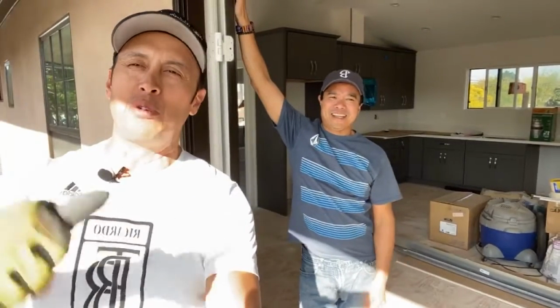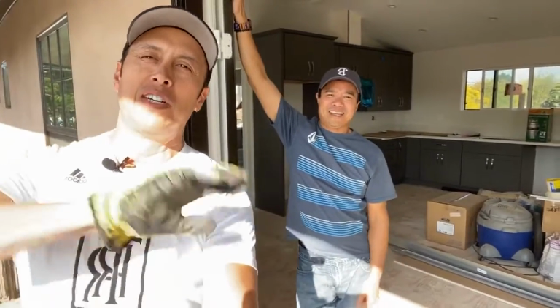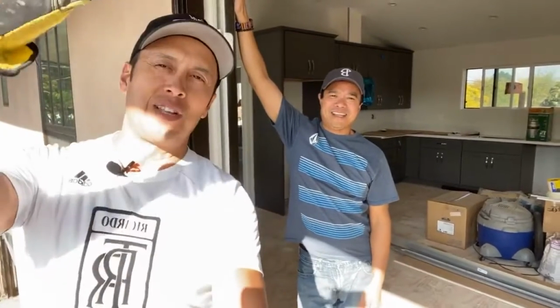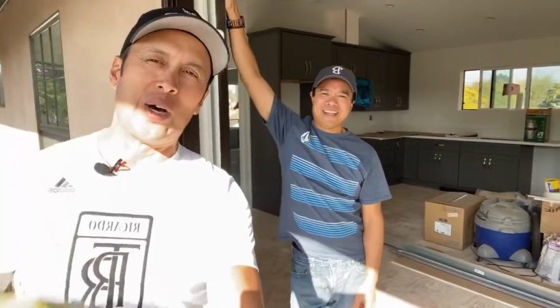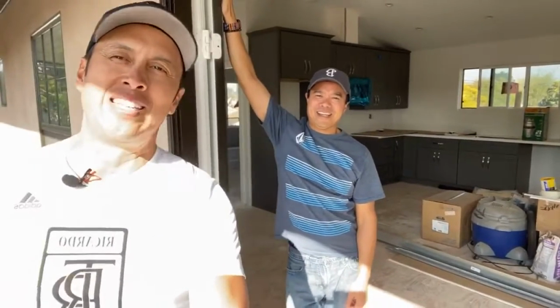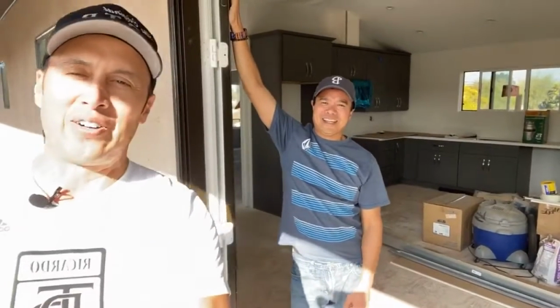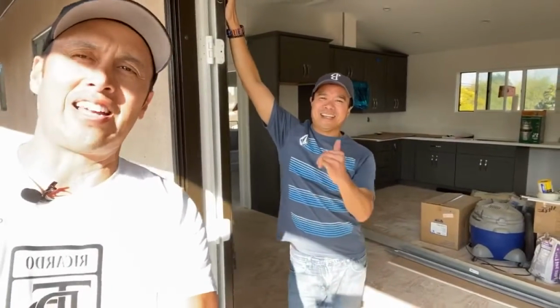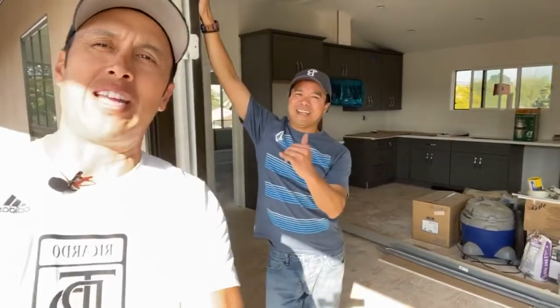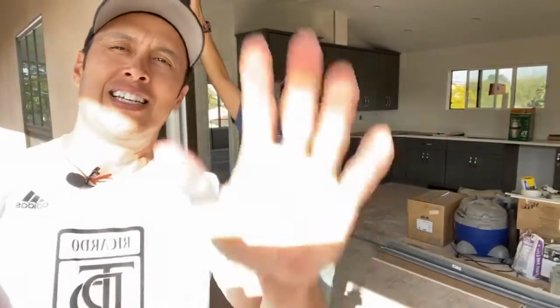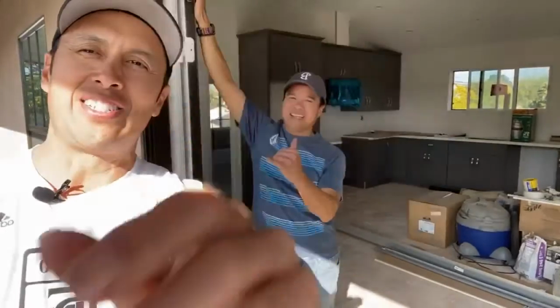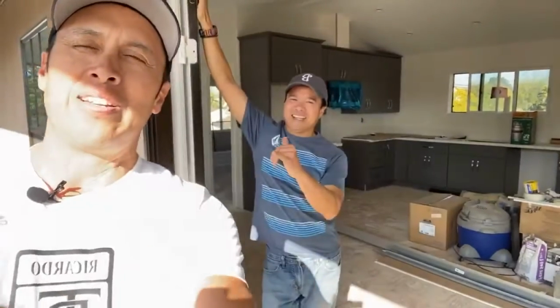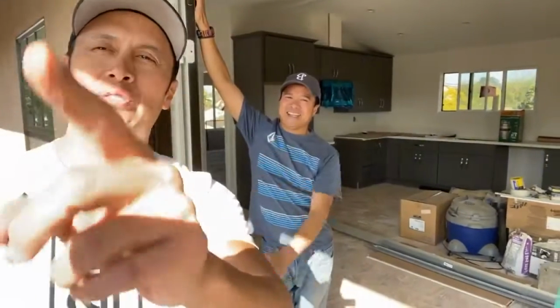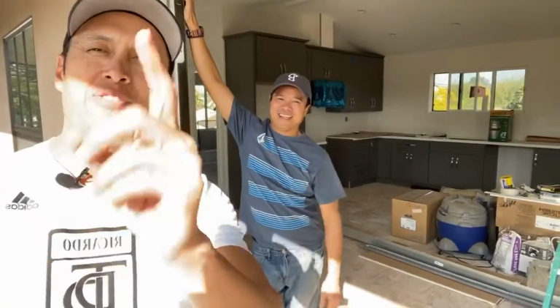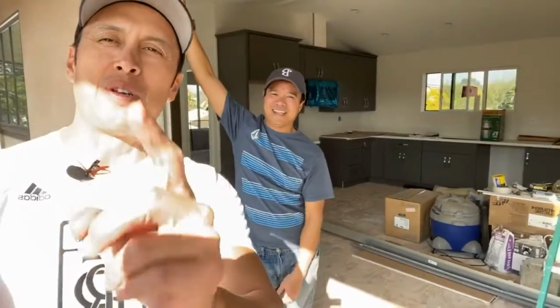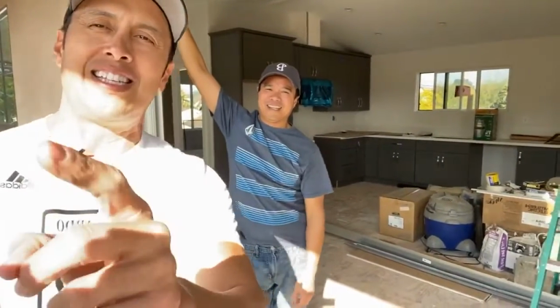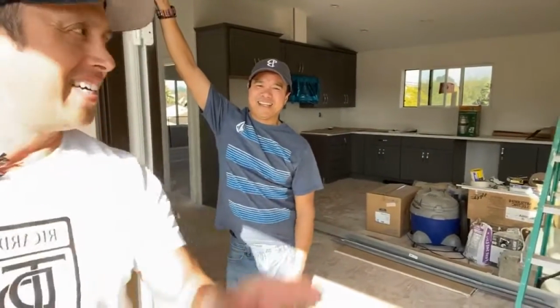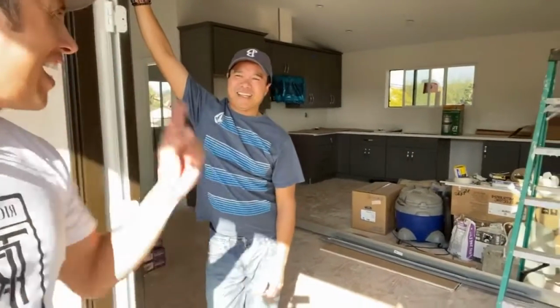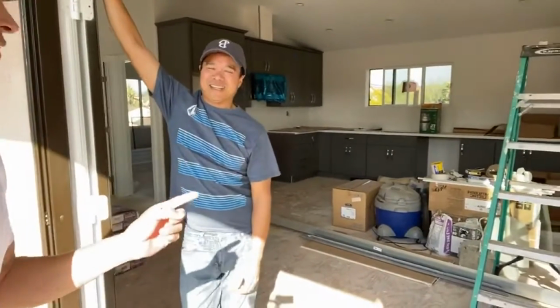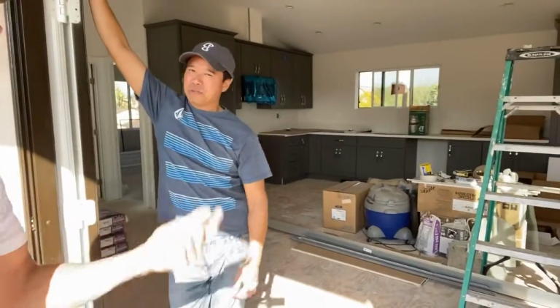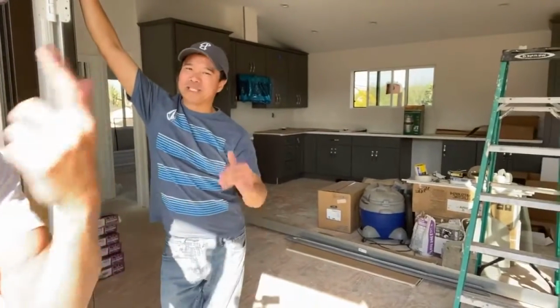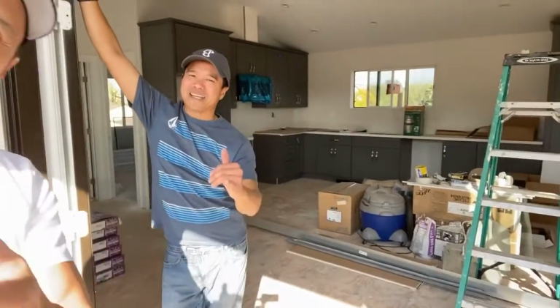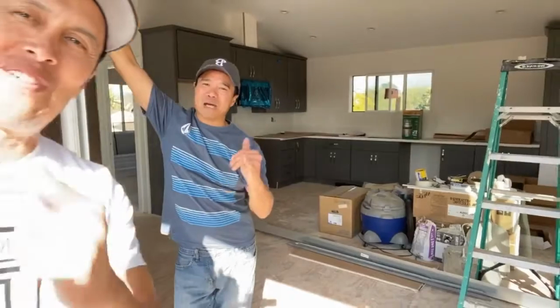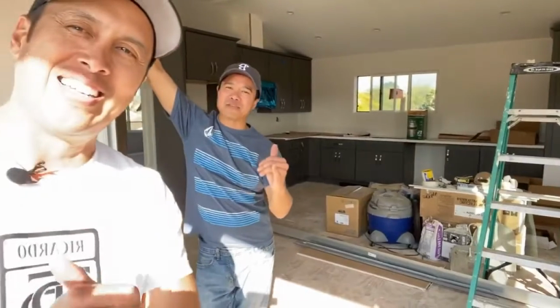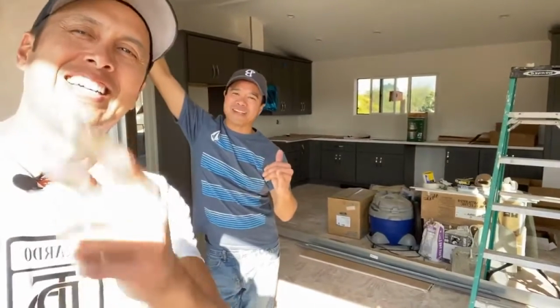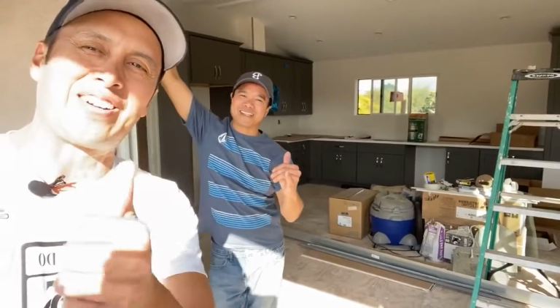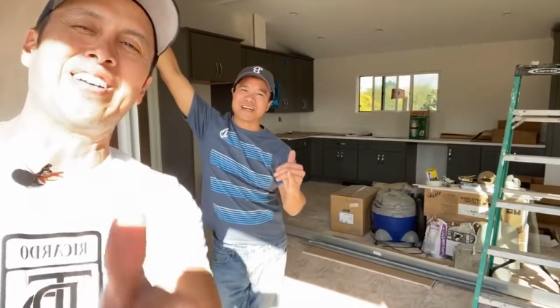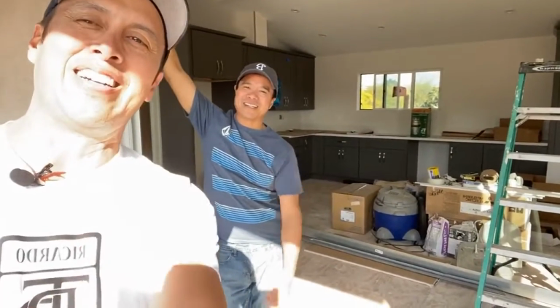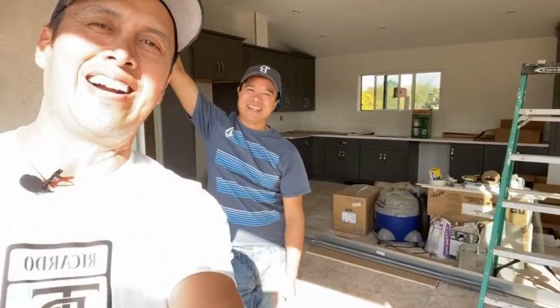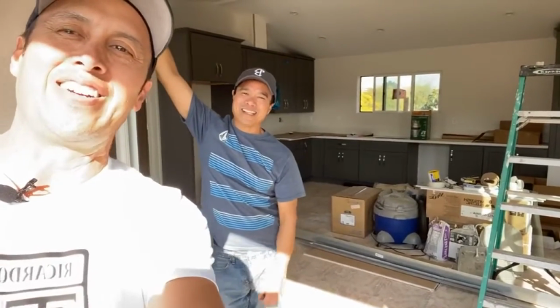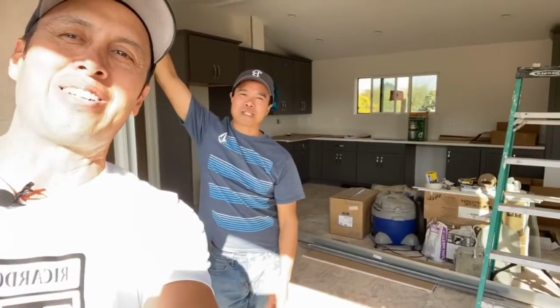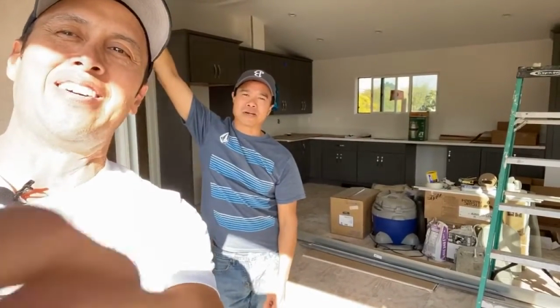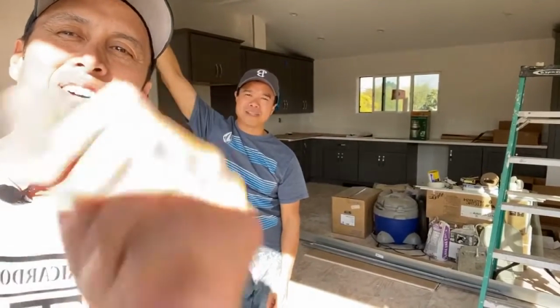We got one more box to move. Just wanted to say hello and greetings to everybody. See you soon! Don't forget — for all your real estate needs and more, PHP, call Ricardo the Realtor. All right, back to work!